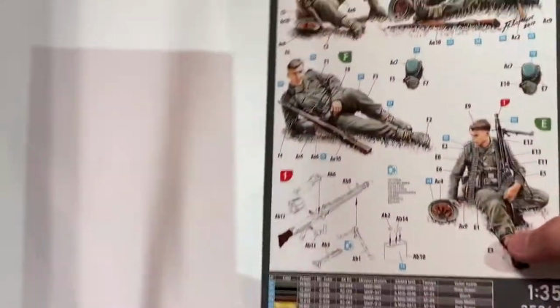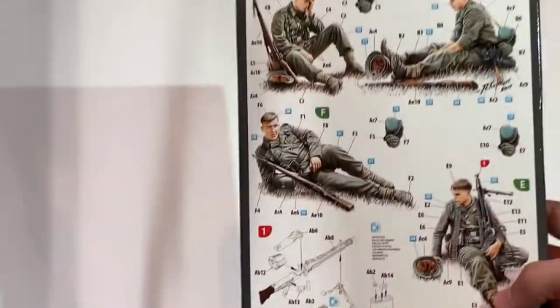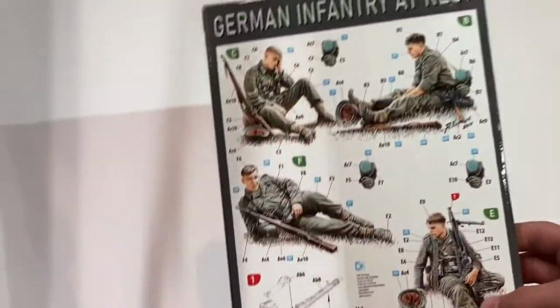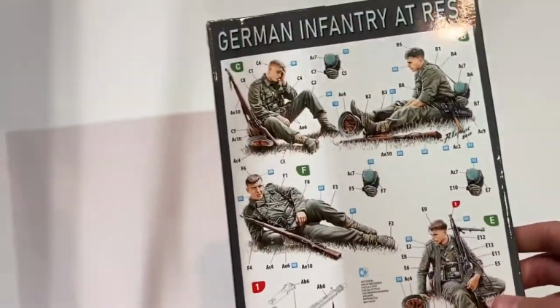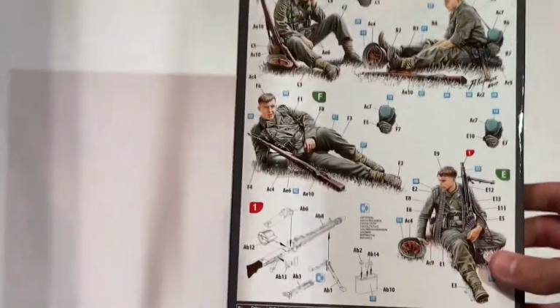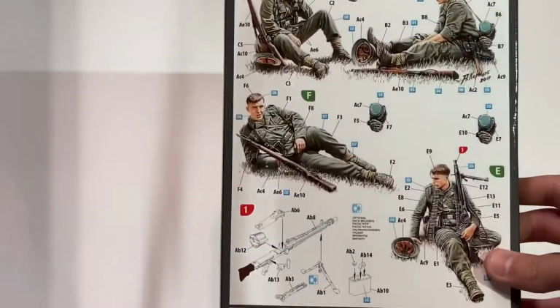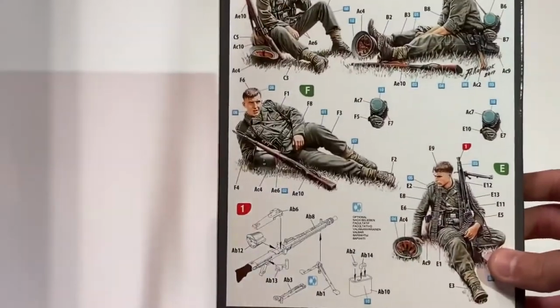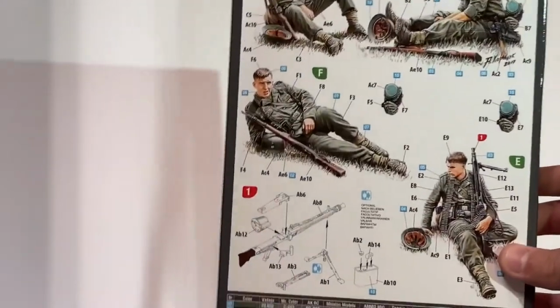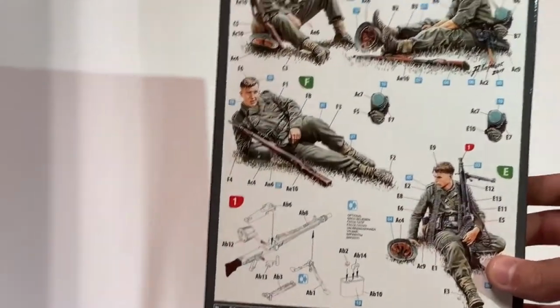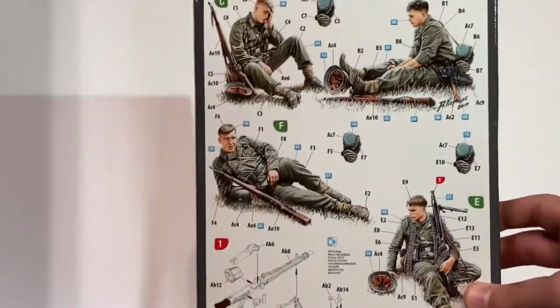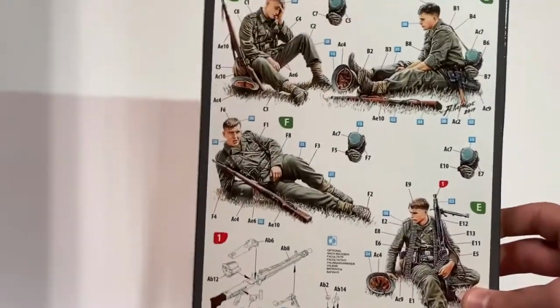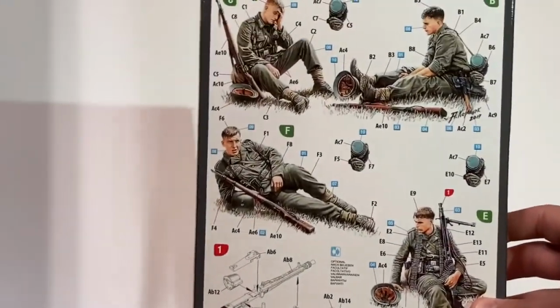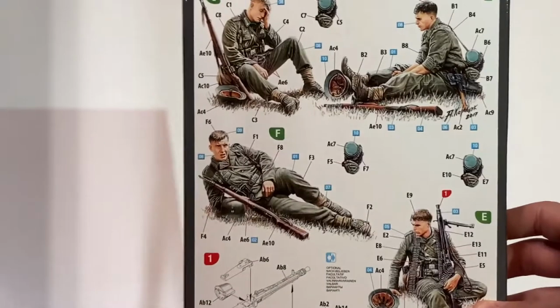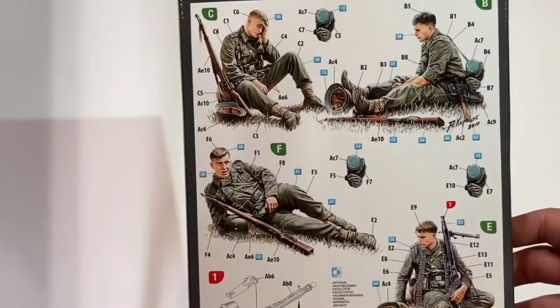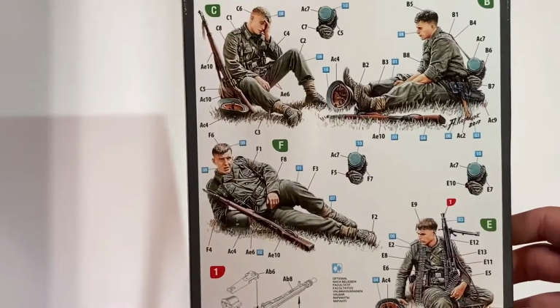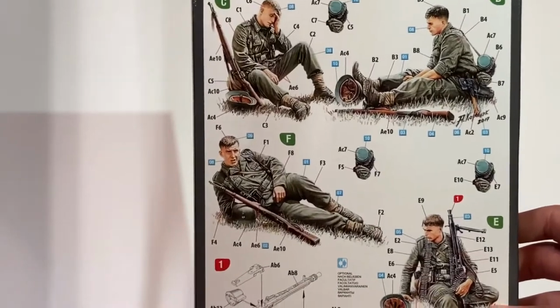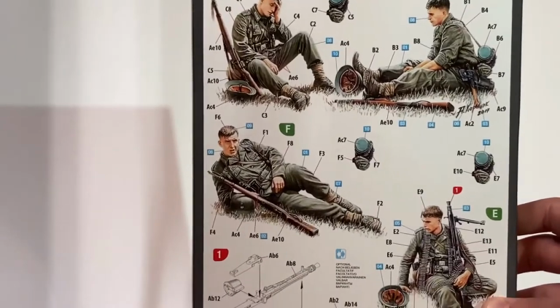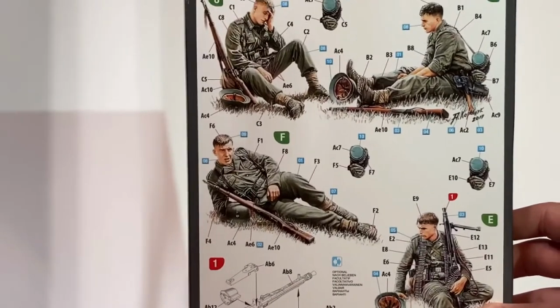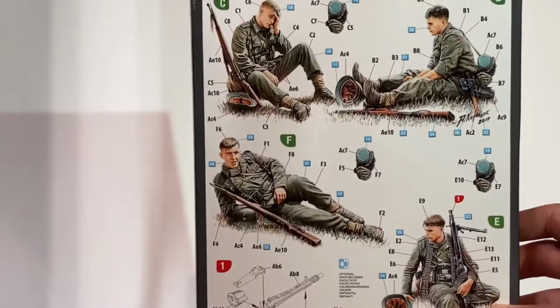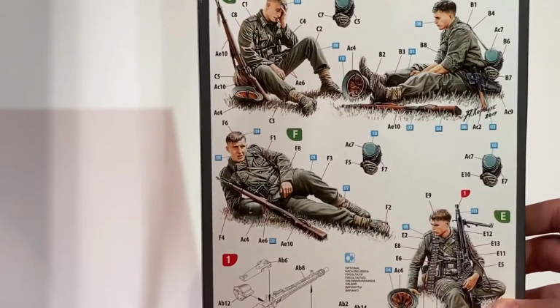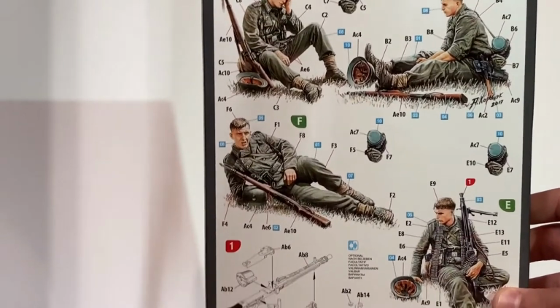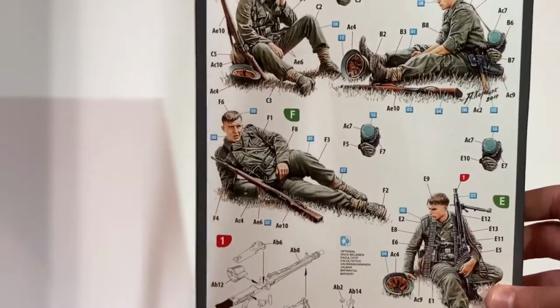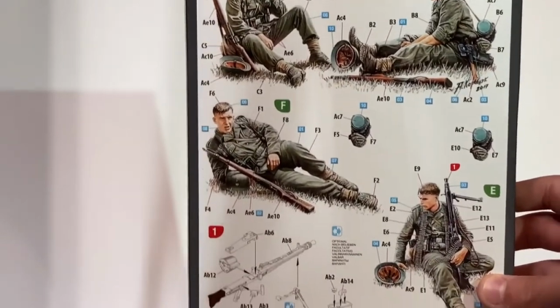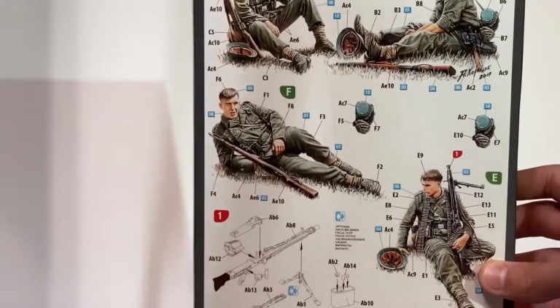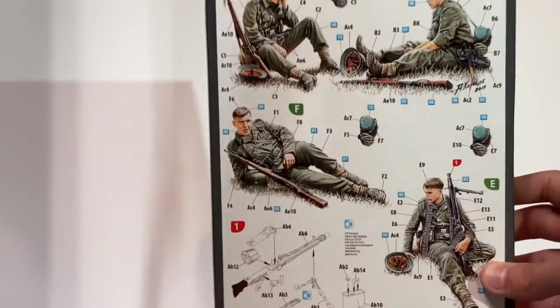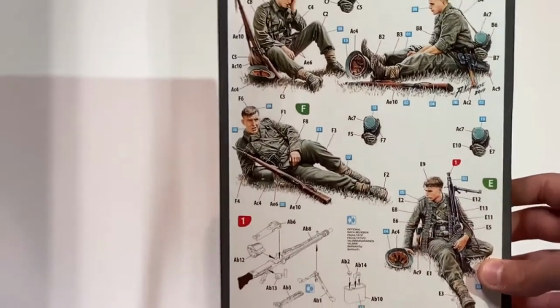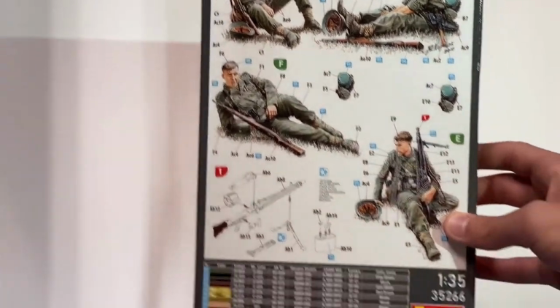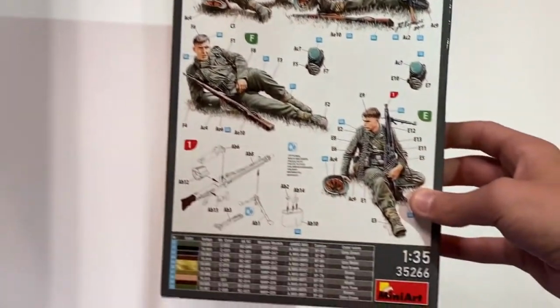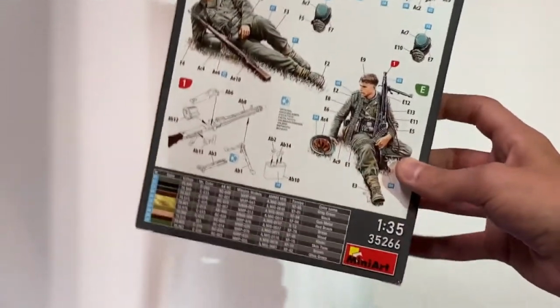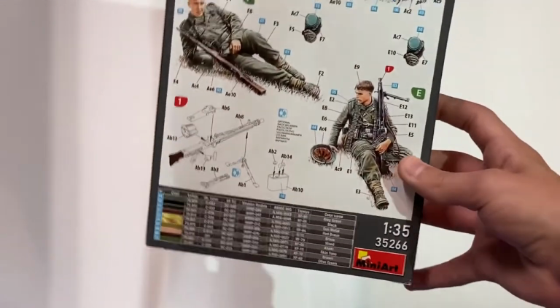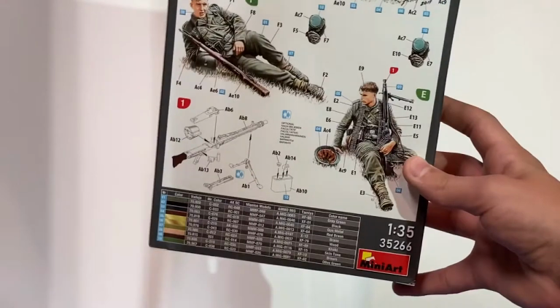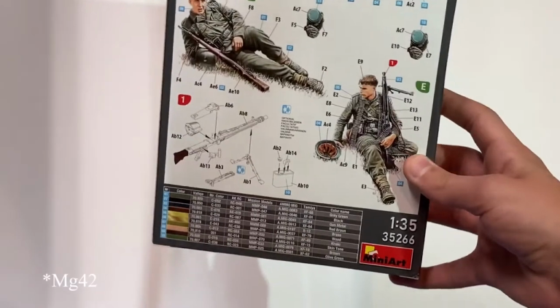The instructions for the figures are on the back of the box. It contains three soldiers with Mauser rifles and one MG 34.